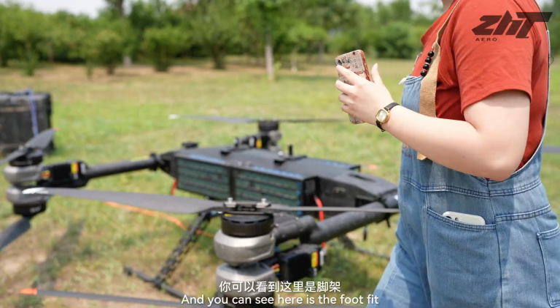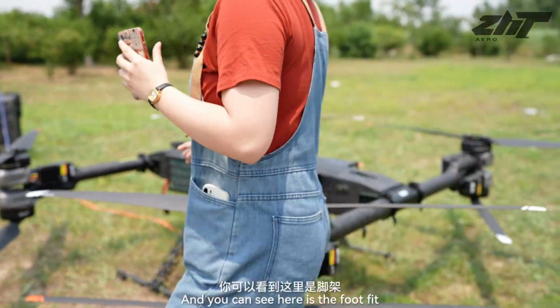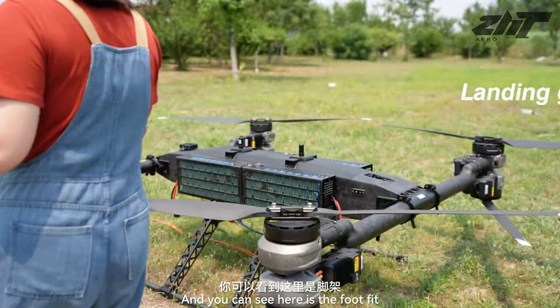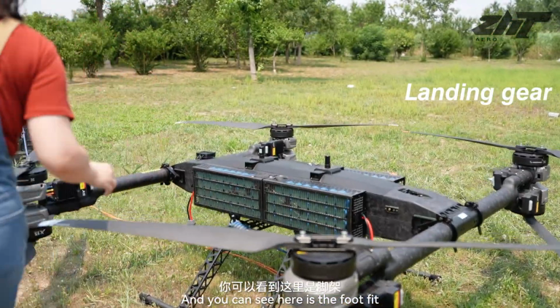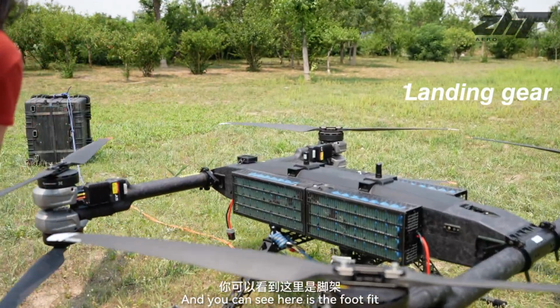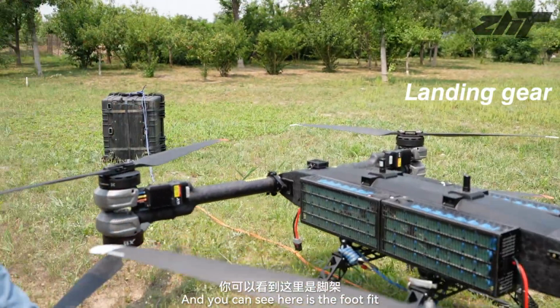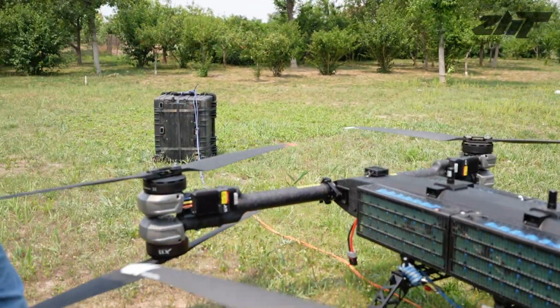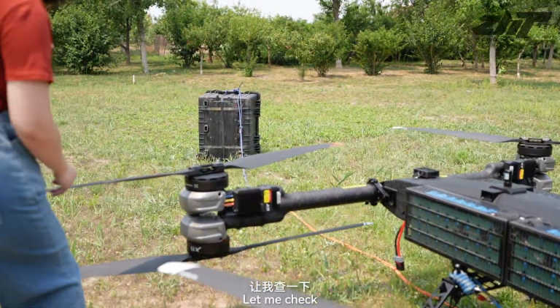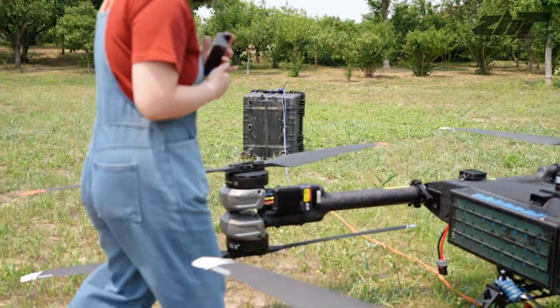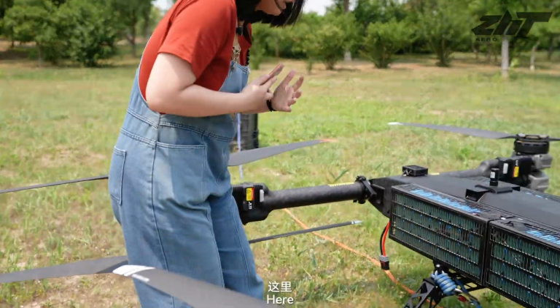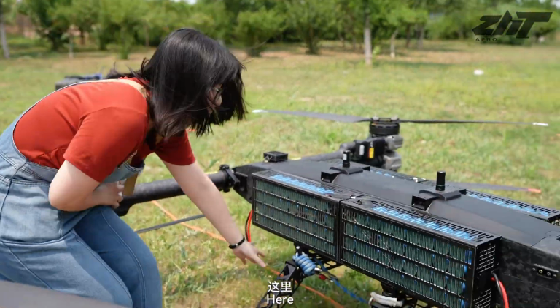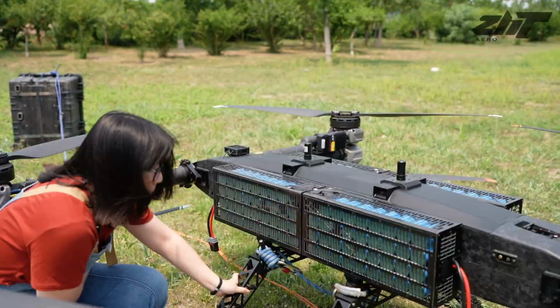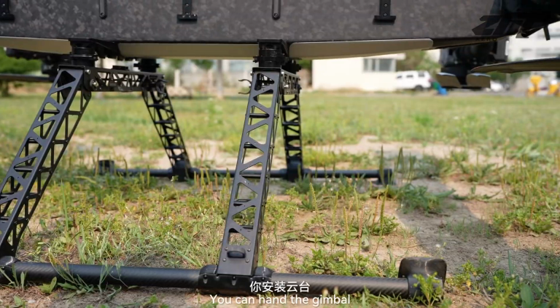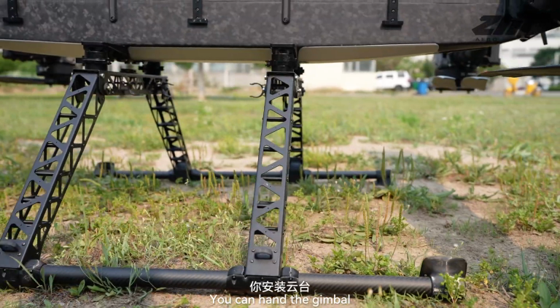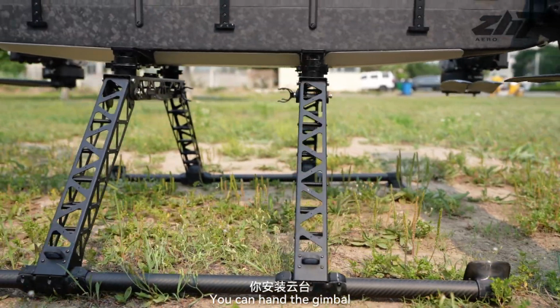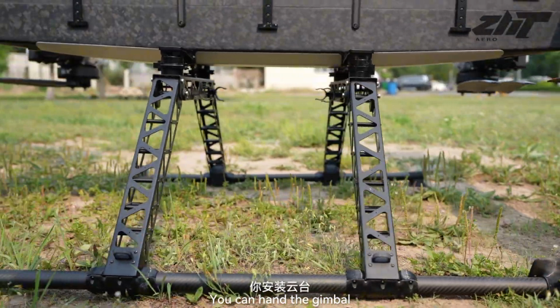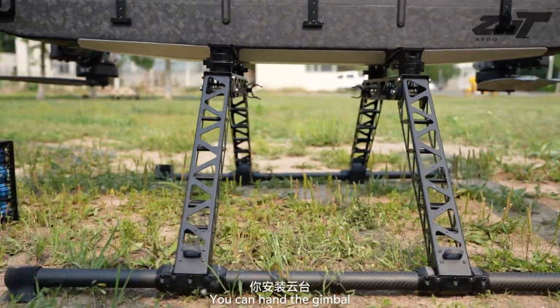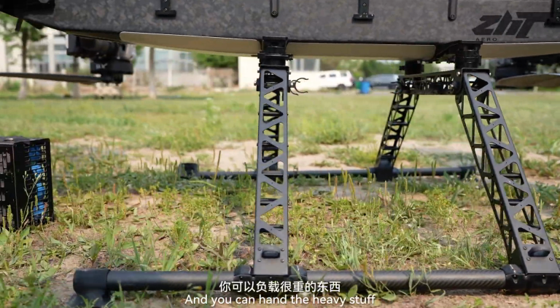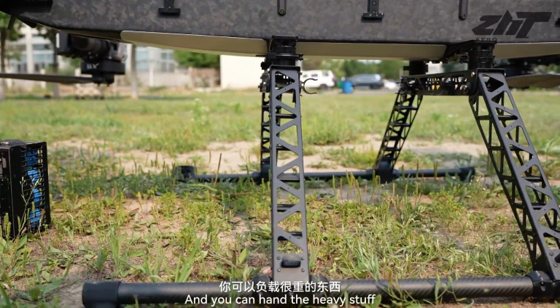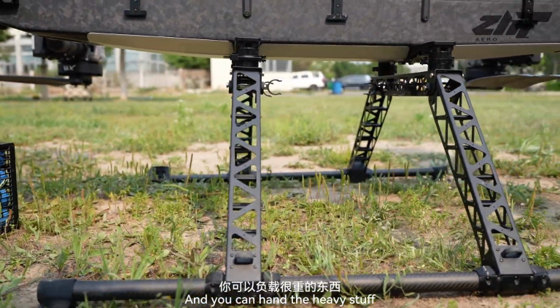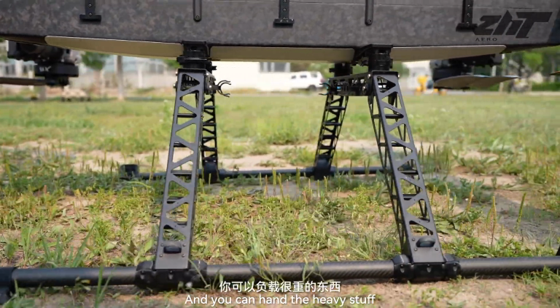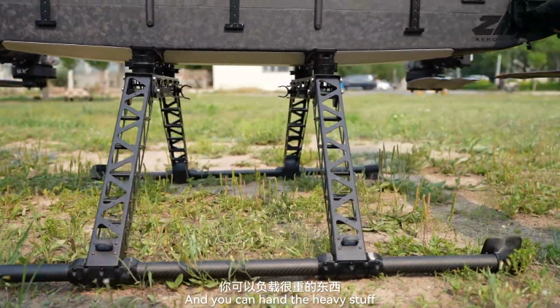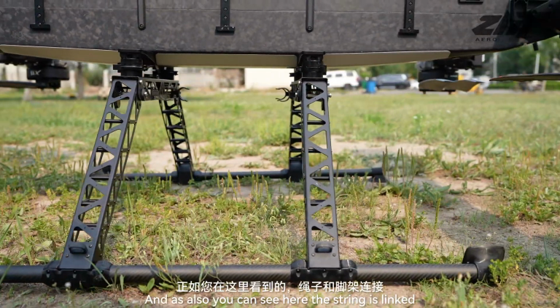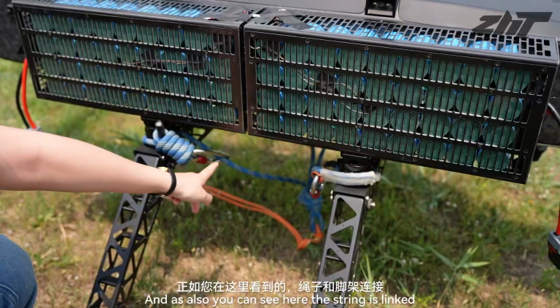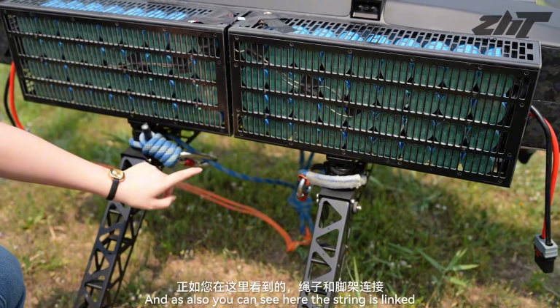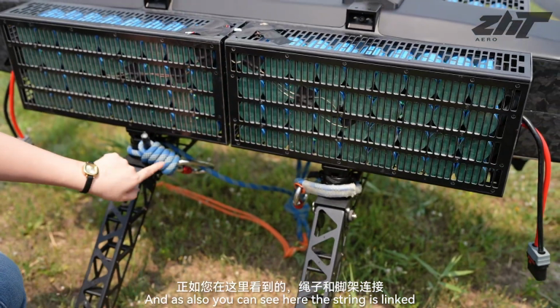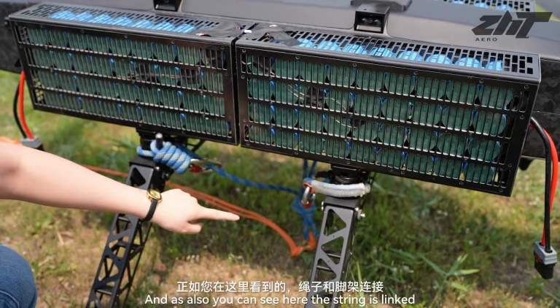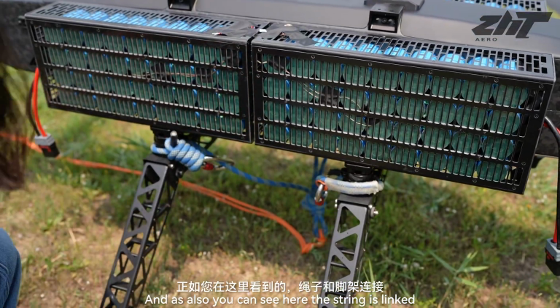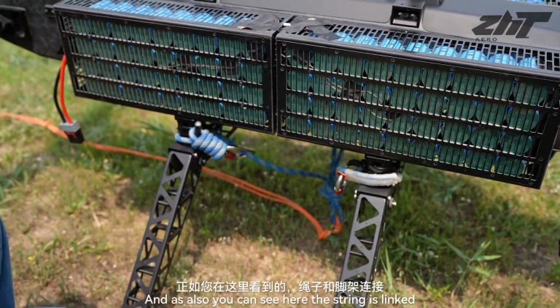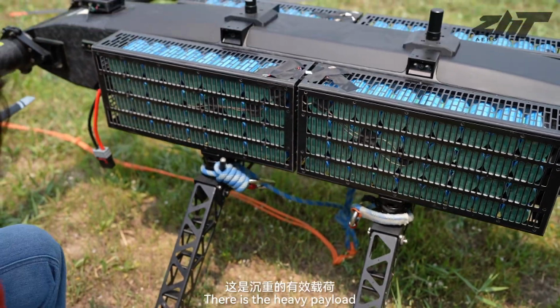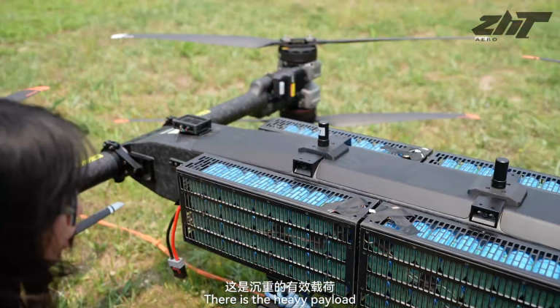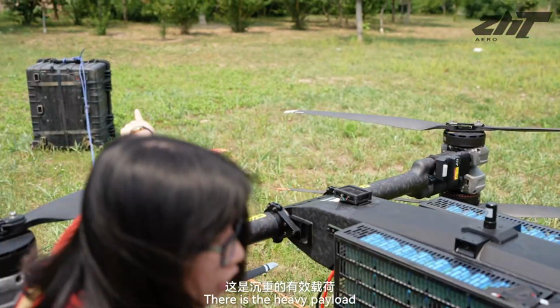And you can see here is the foot bit. Here you can hang the gimbal and you can hang the heavy stuff. And as you can also see, the string is linking — there is the heavy load.